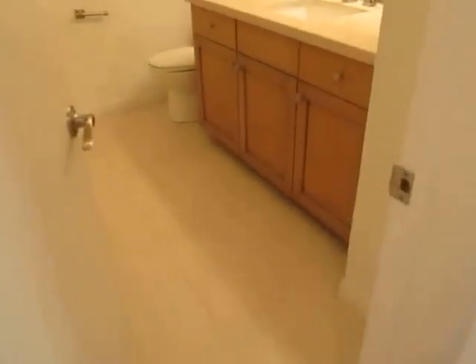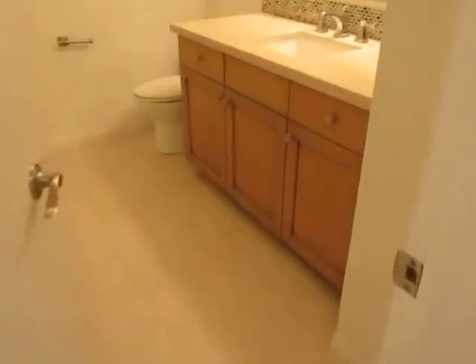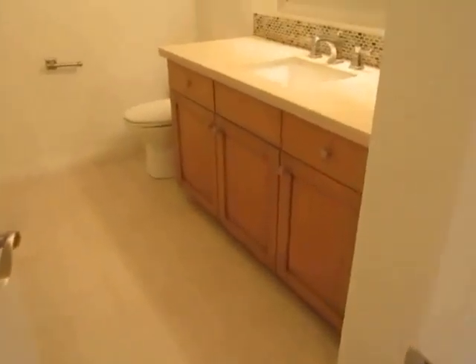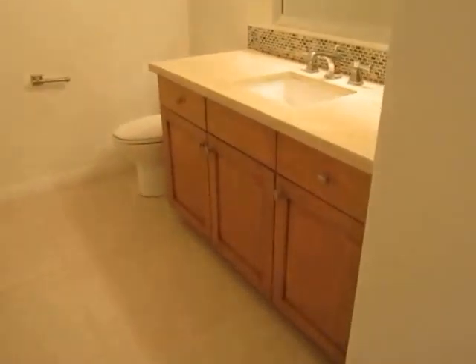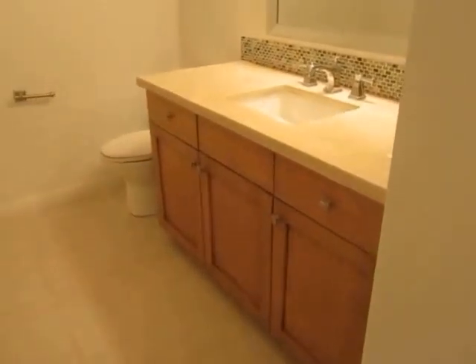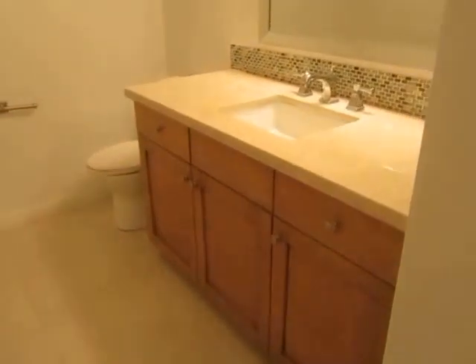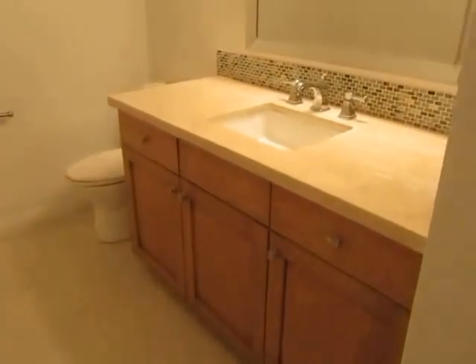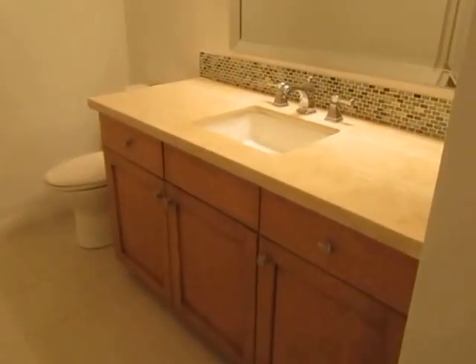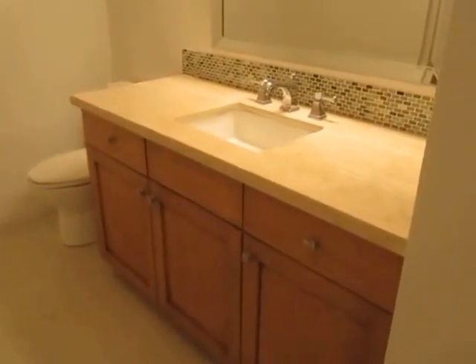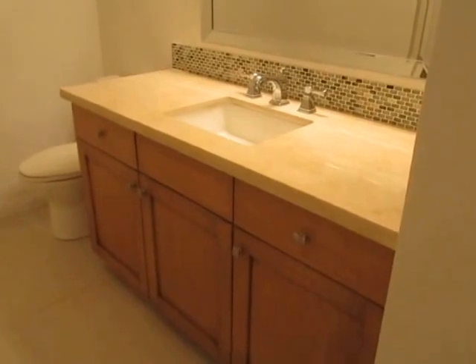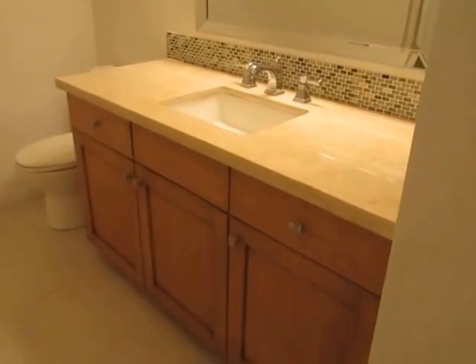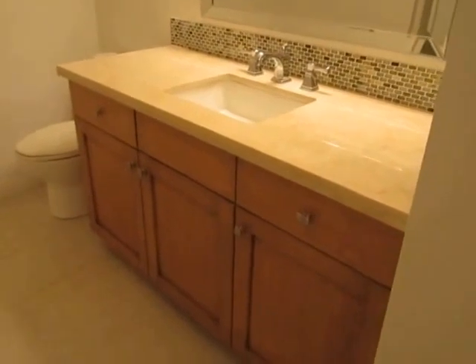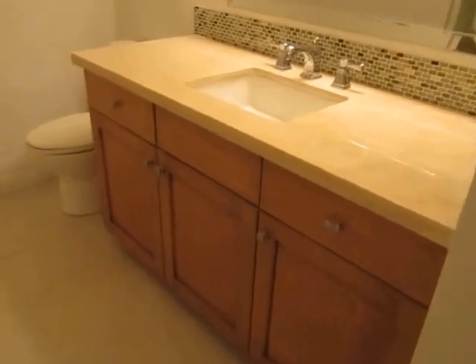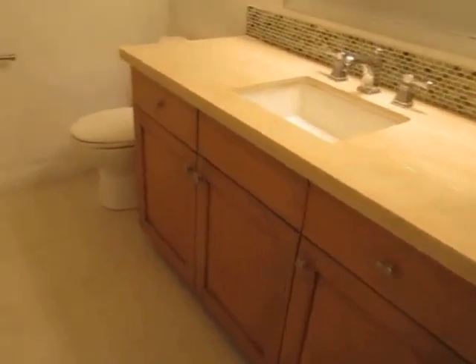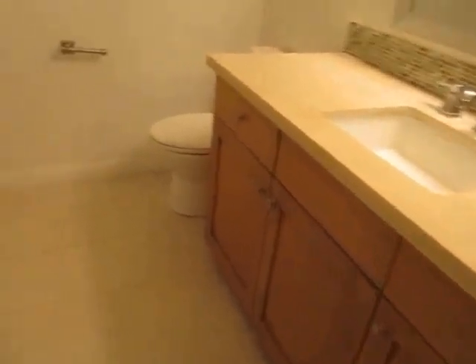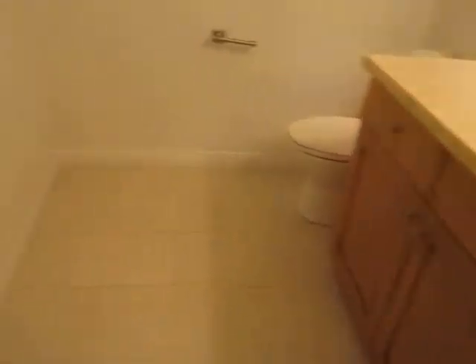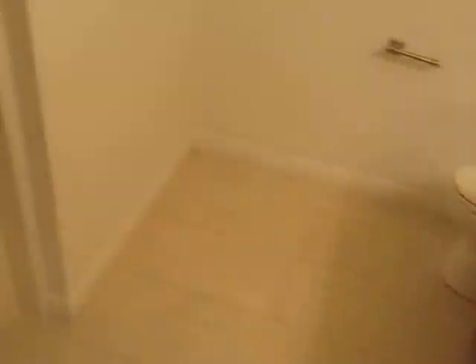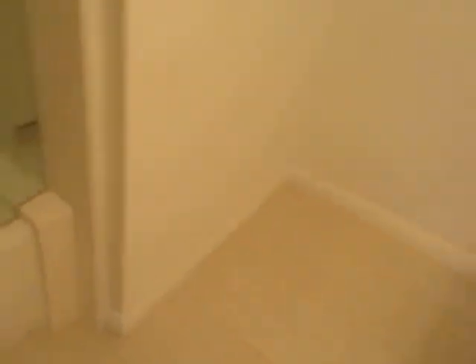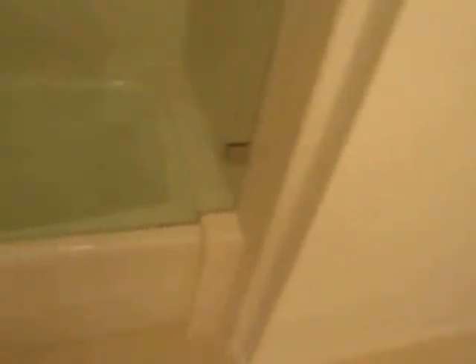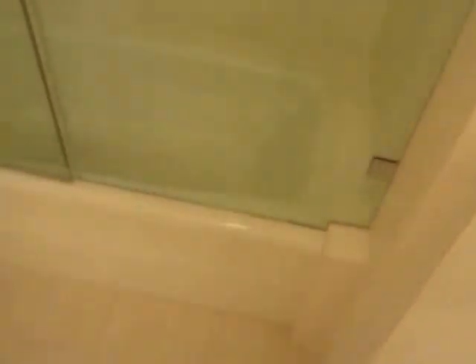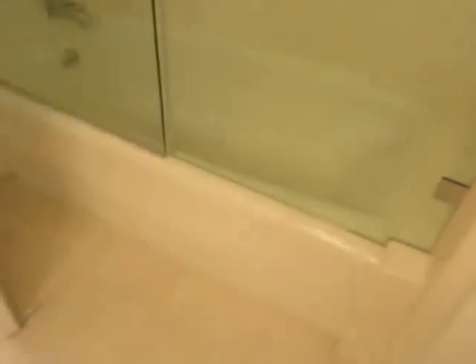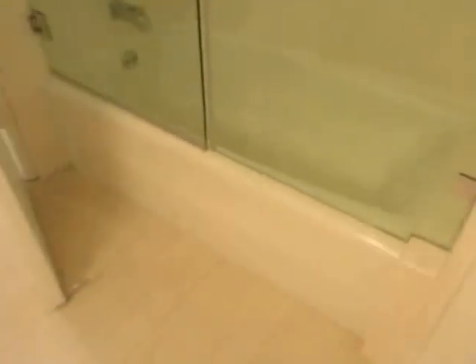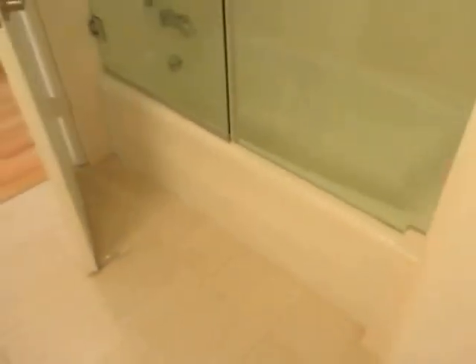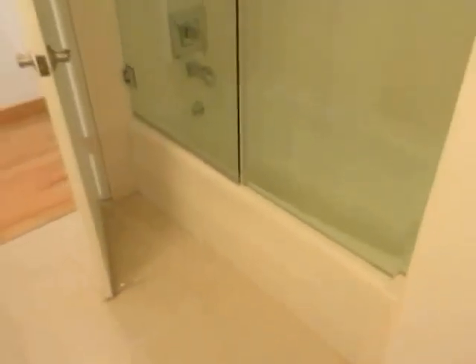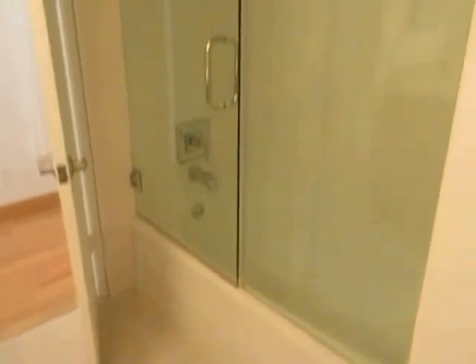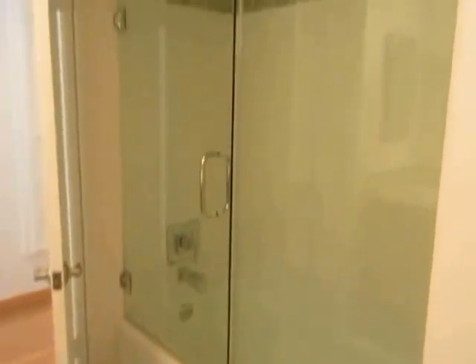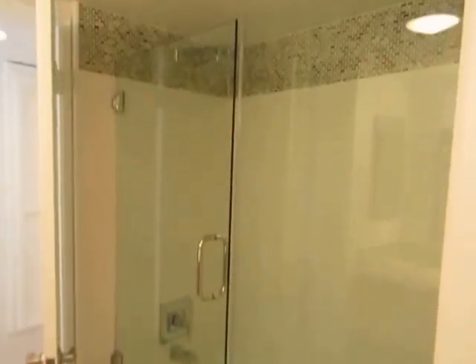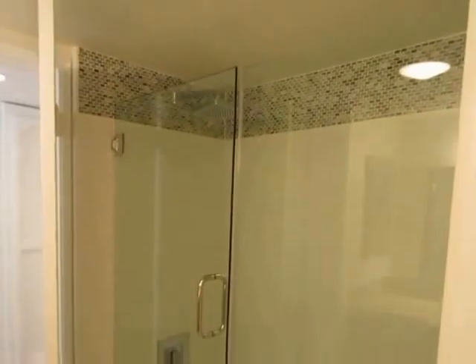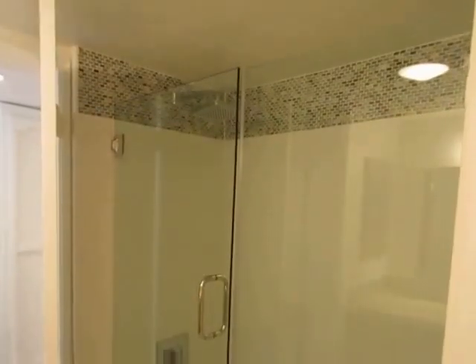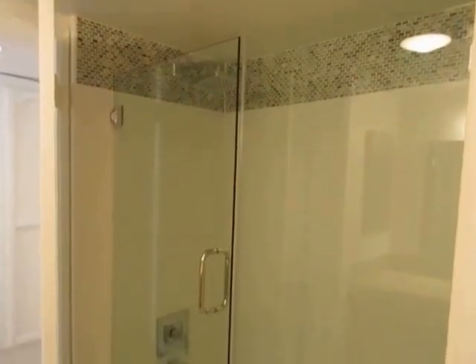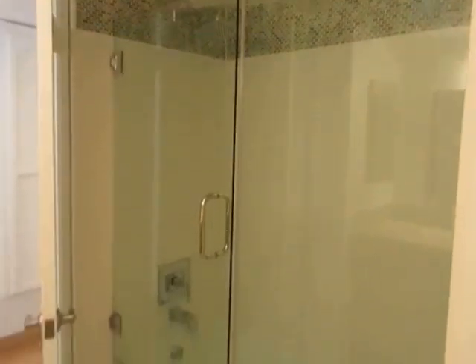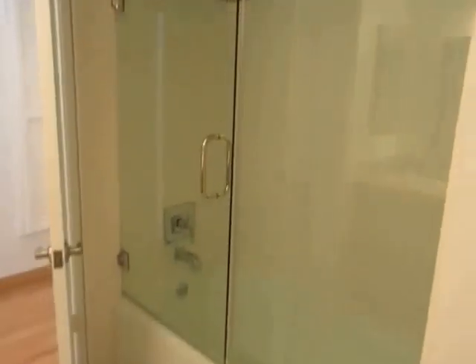The bathrooms have been newly updated and feature marble countertops and a full tub and shower with a rainfall shower head.